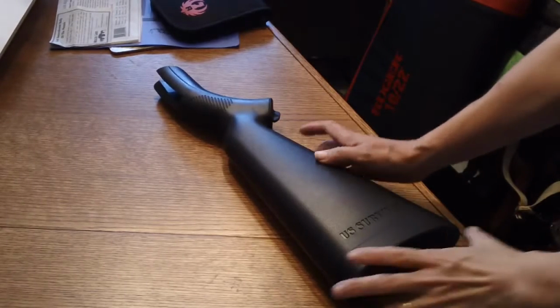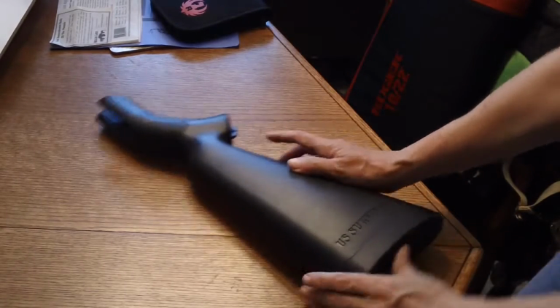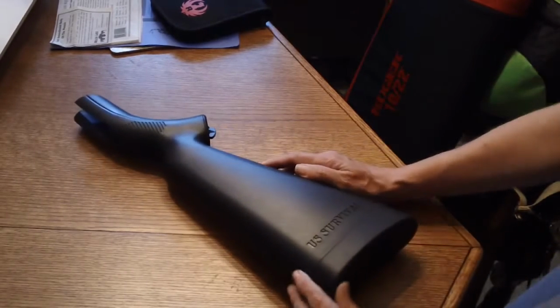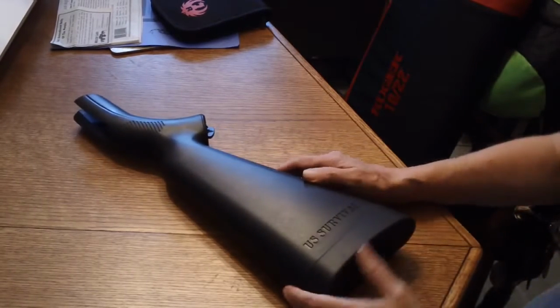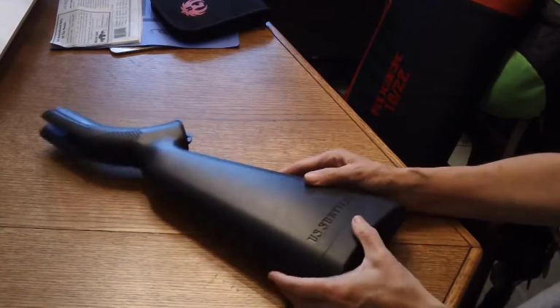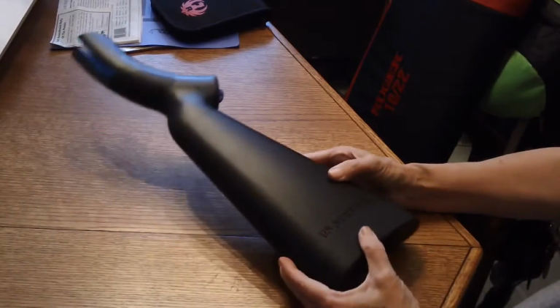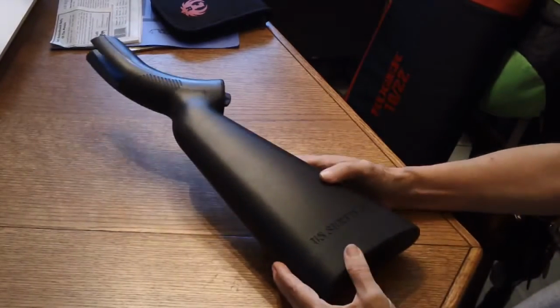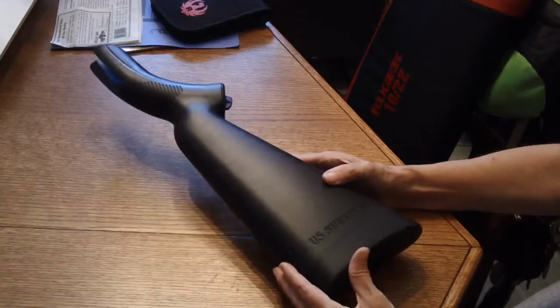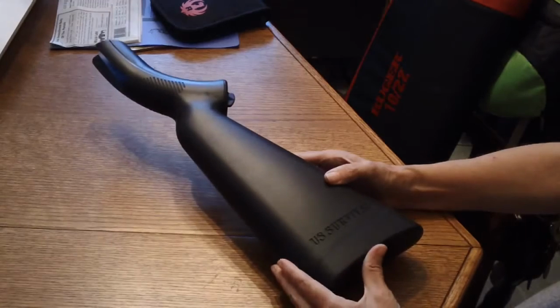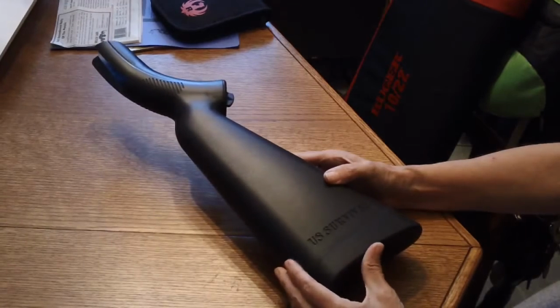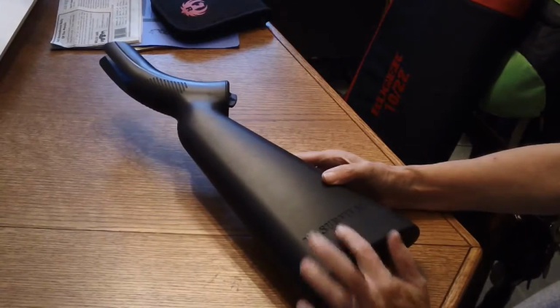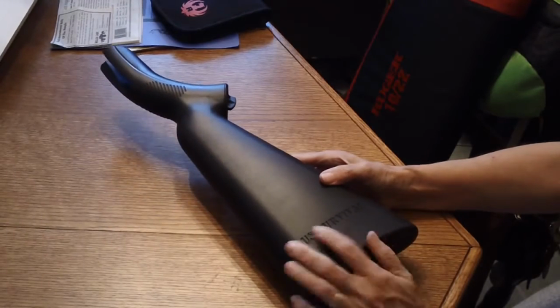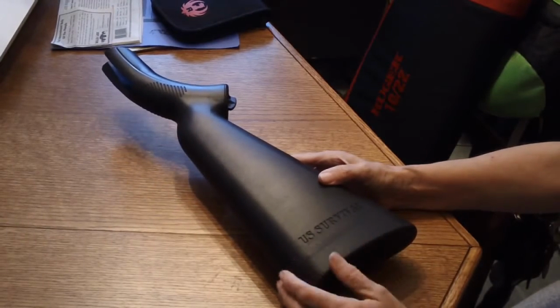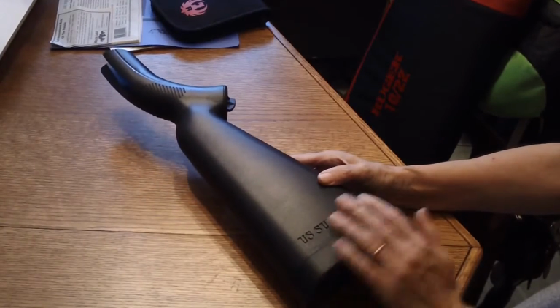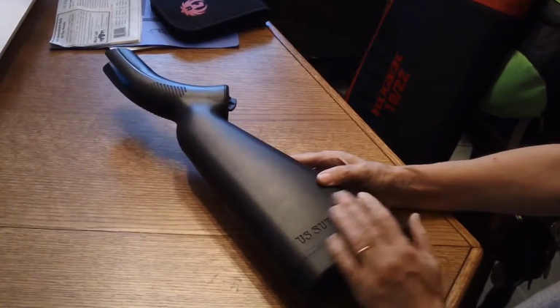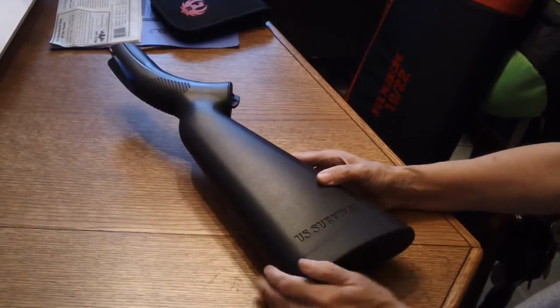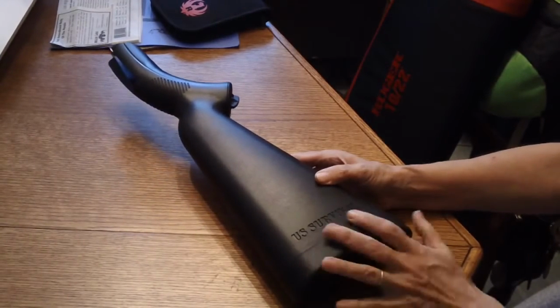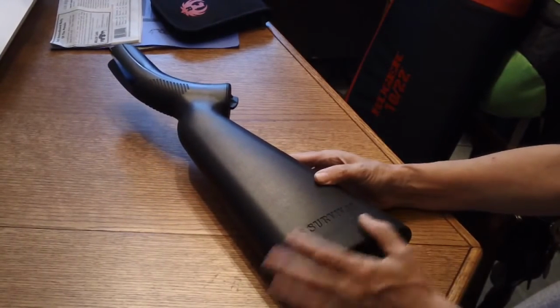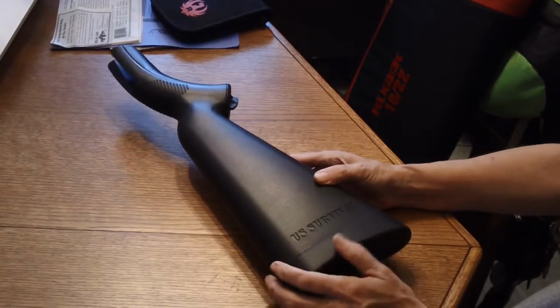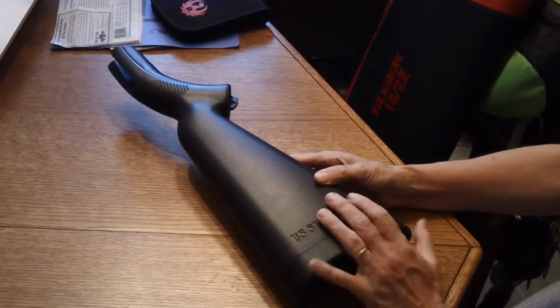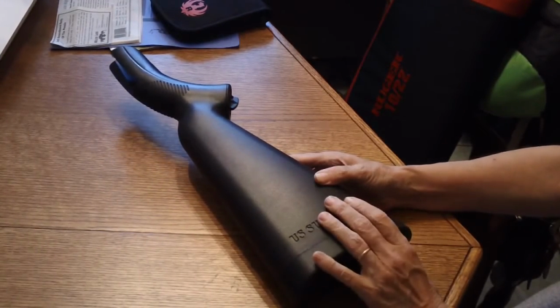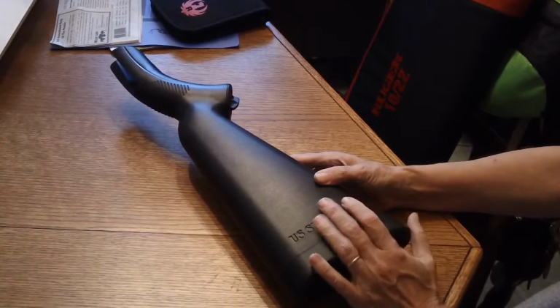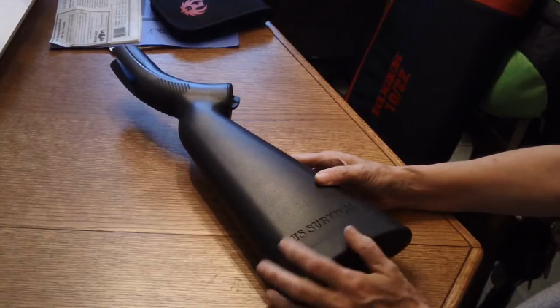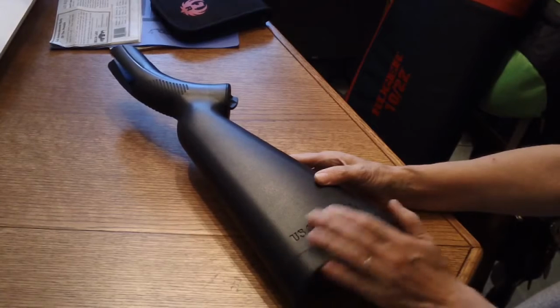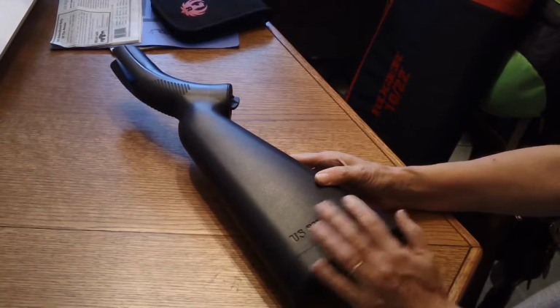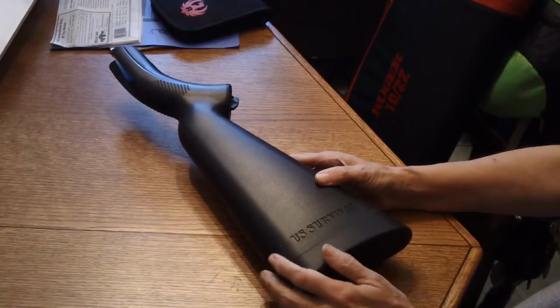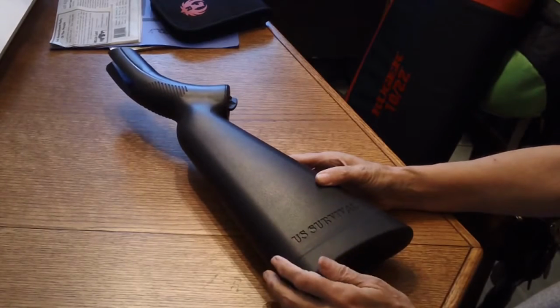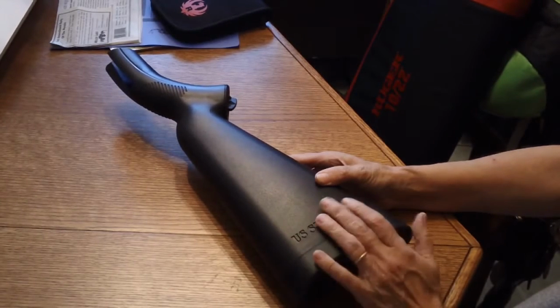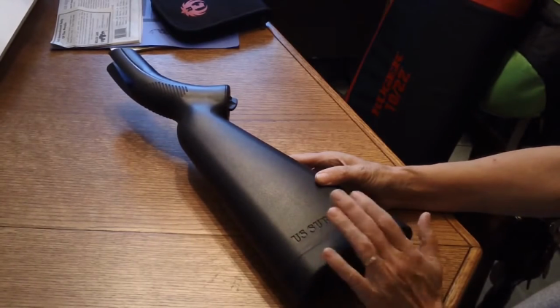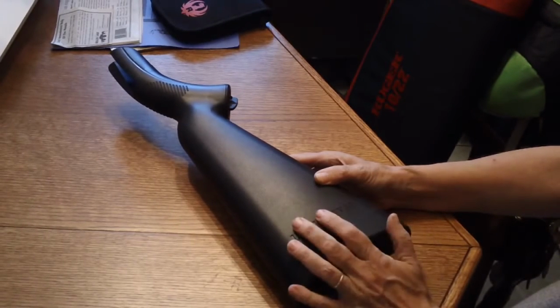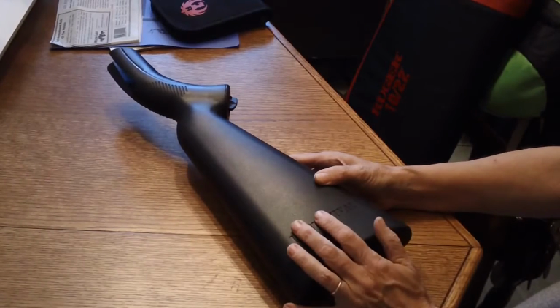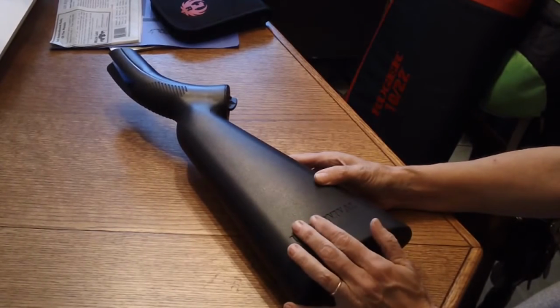I'm going to do a quick review on the Henry U.S. Survival Rifle, also known as the AR-7. It's a semi-automatic .22 long rifle.